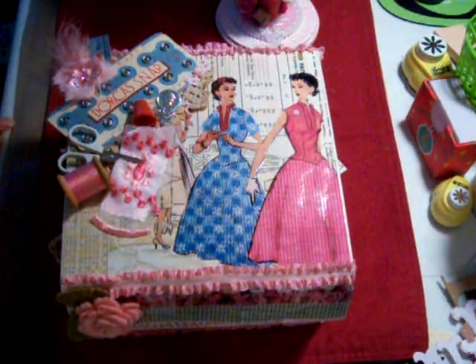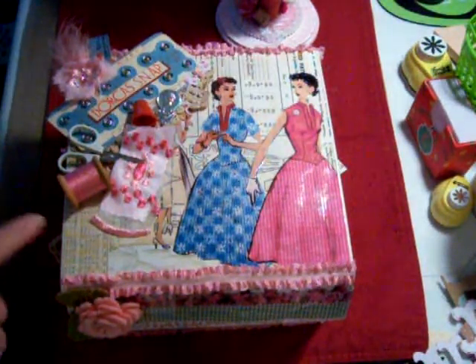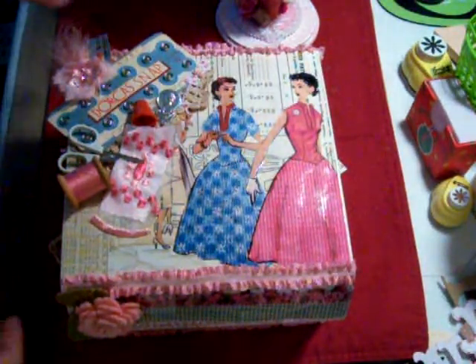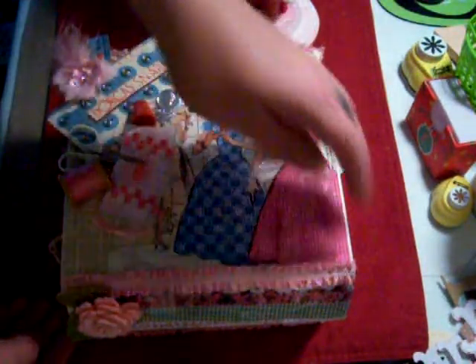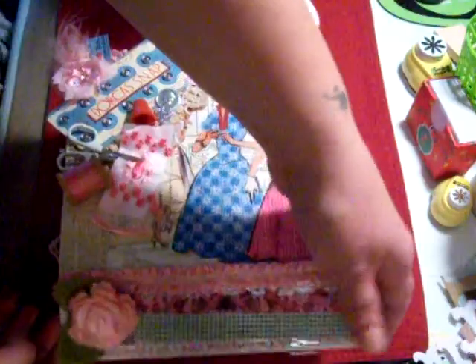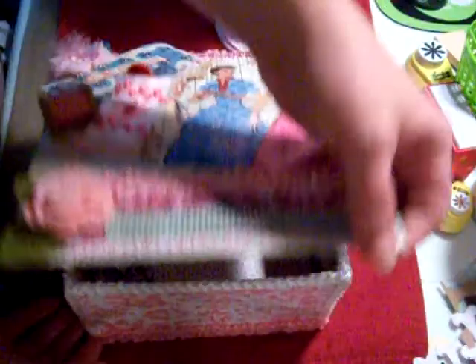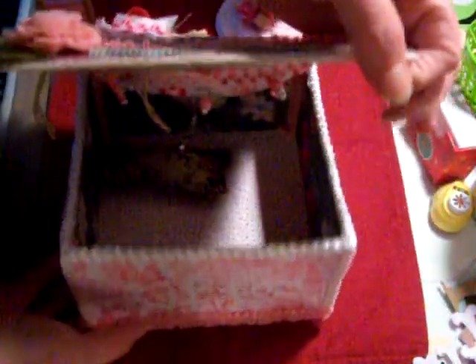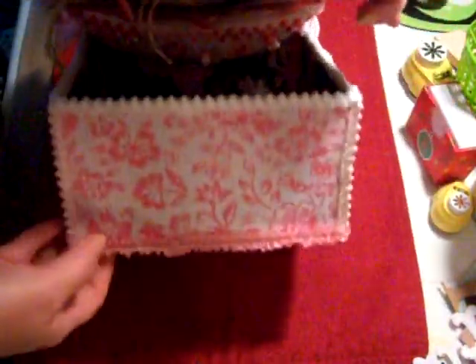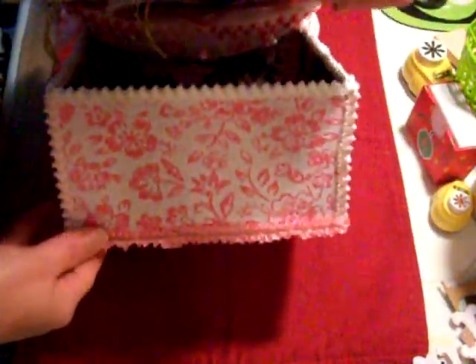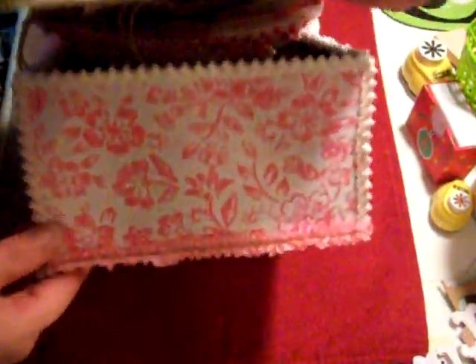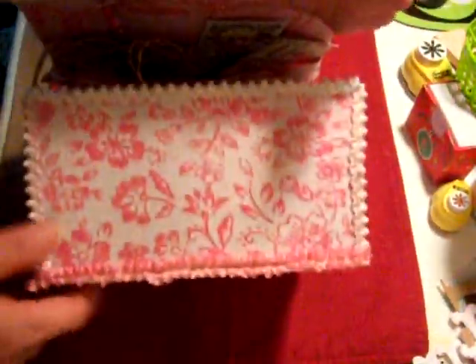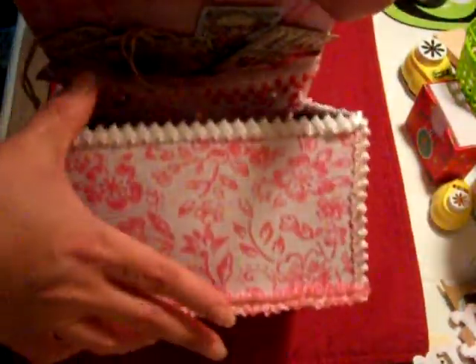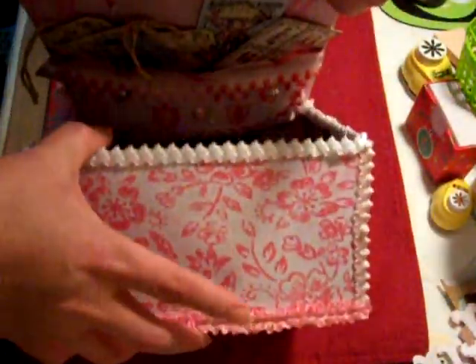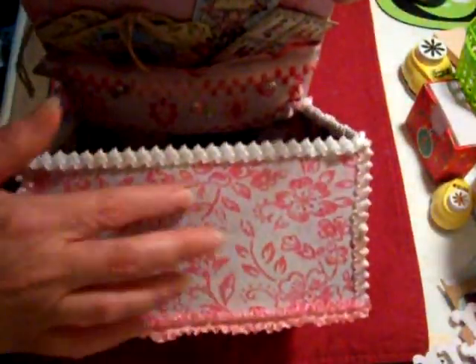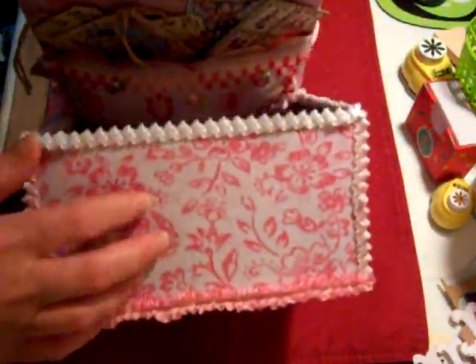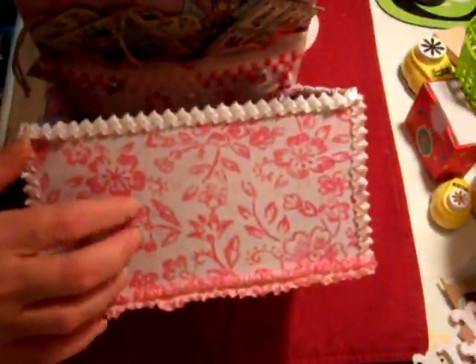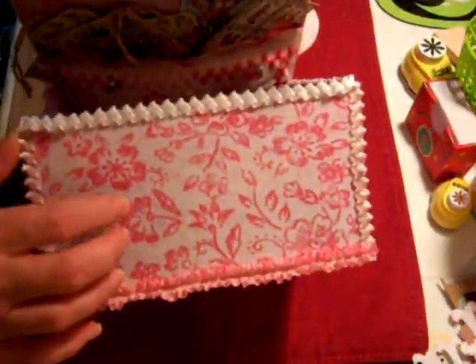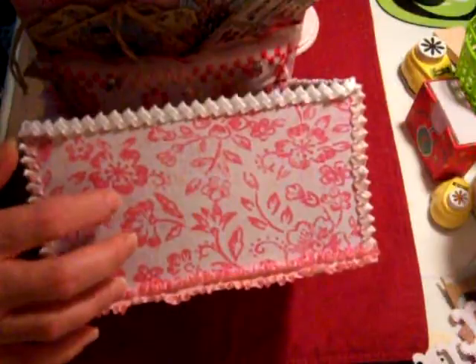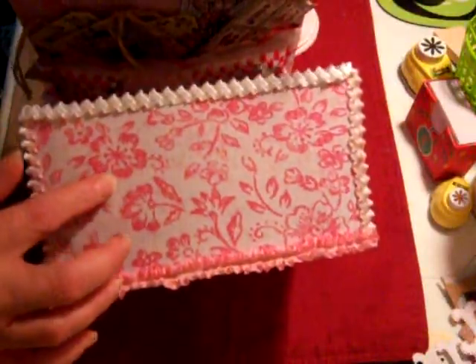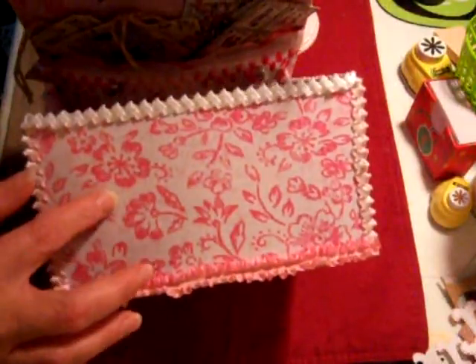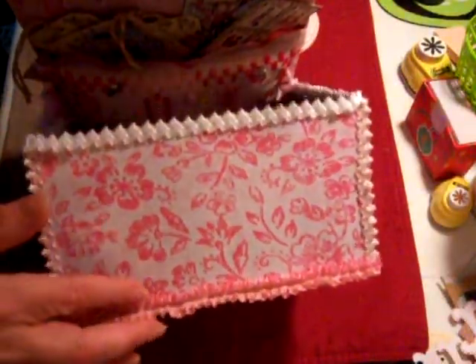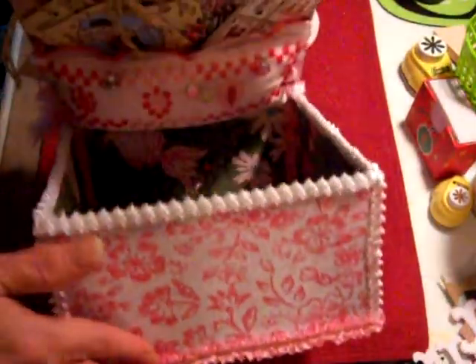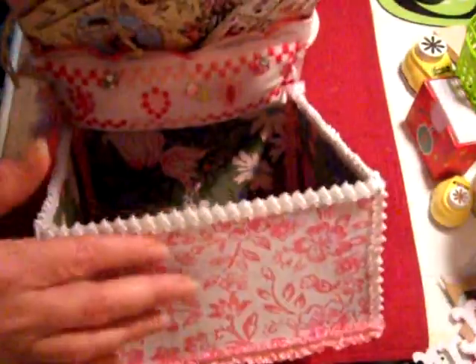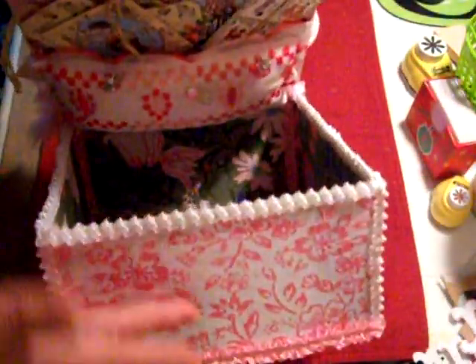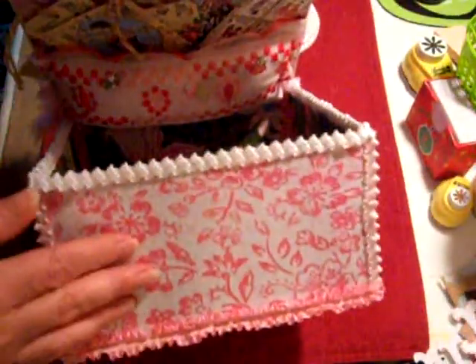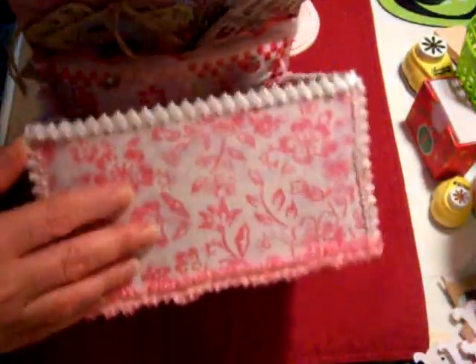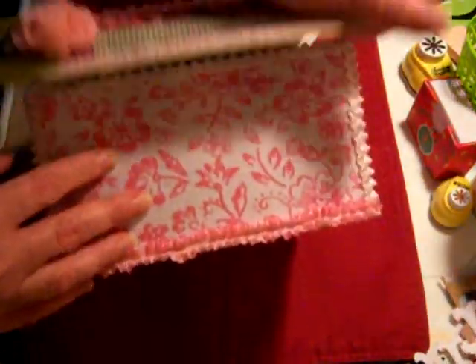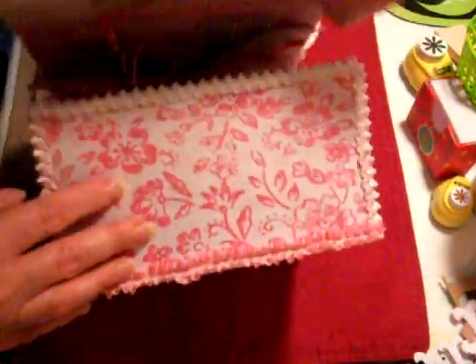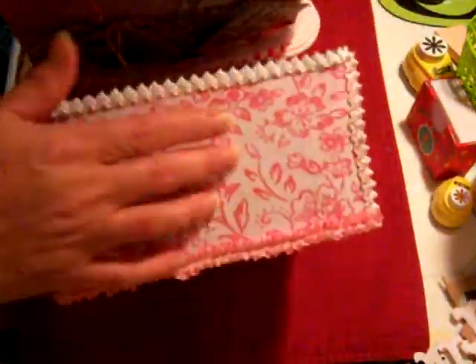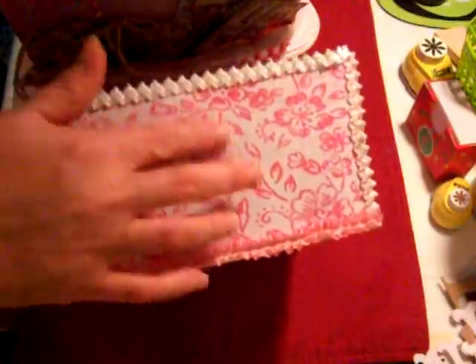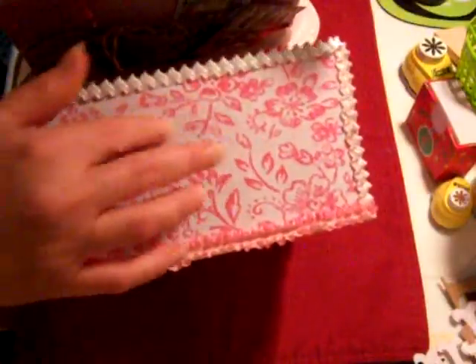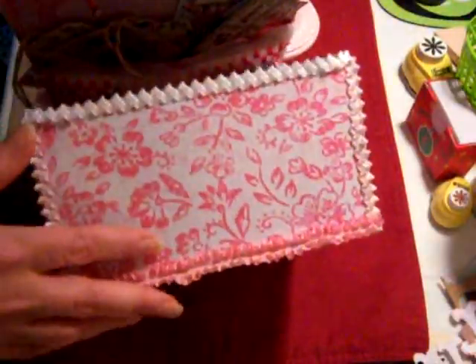I got a box at Michaels. It's one of the bigger boxes. It's not wood — it's a heavy duty chipboard box, one of the ones you can buy to store stuff in. It has a little magnet closure here.